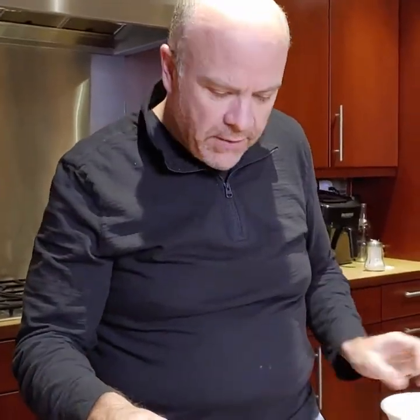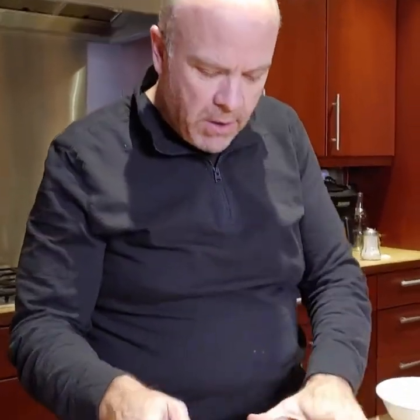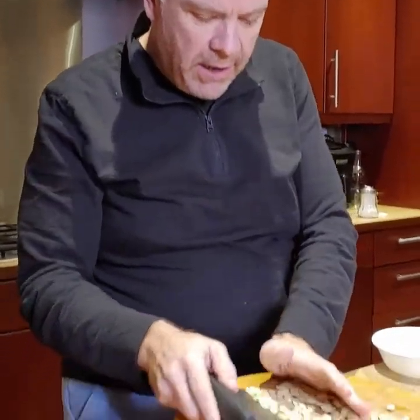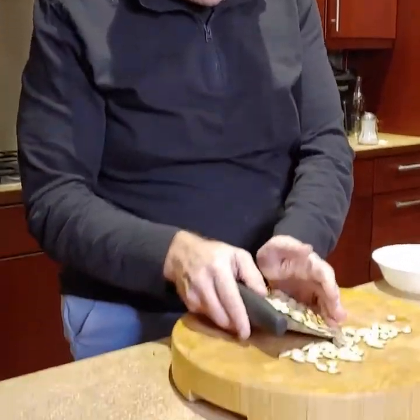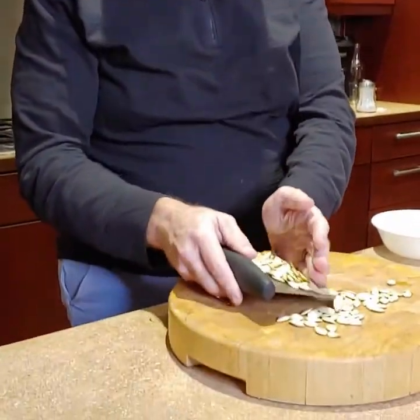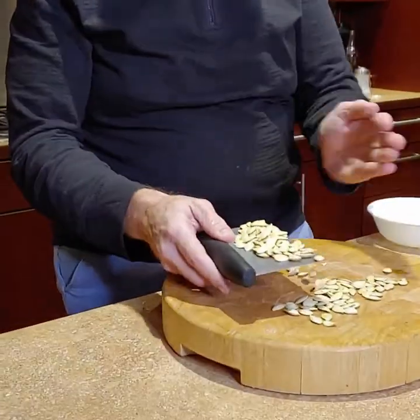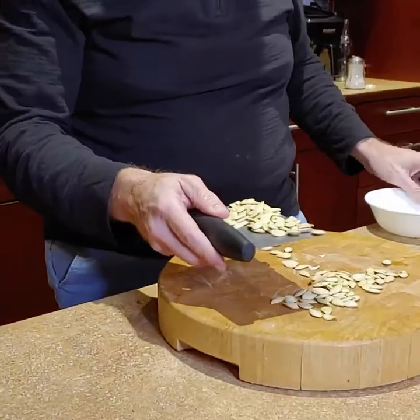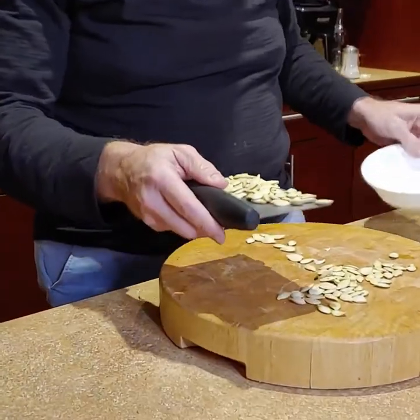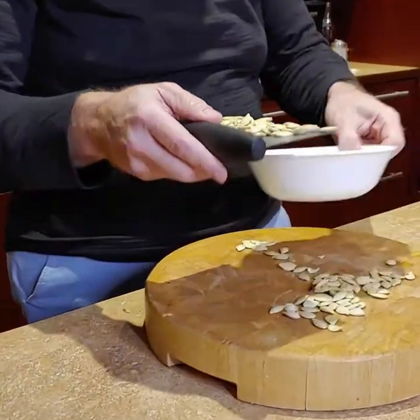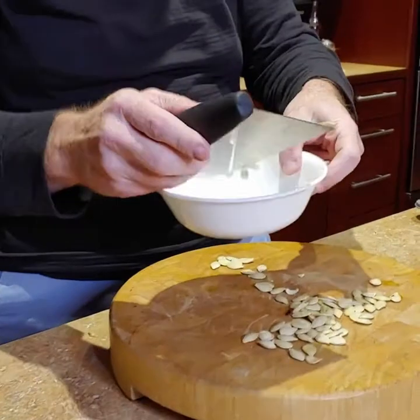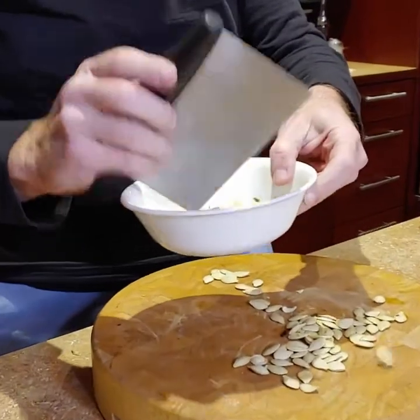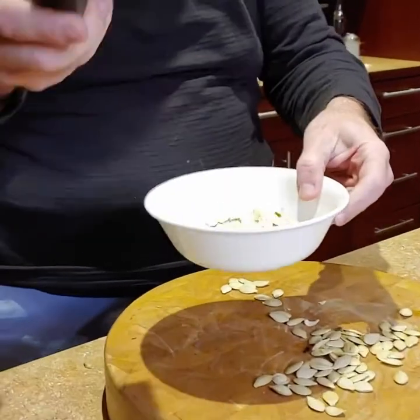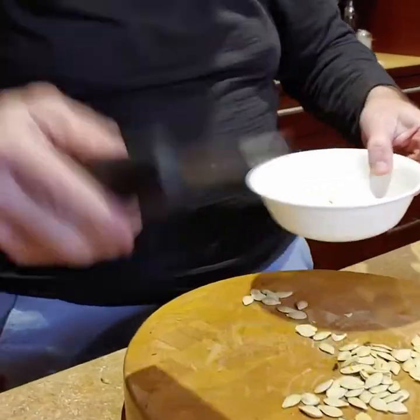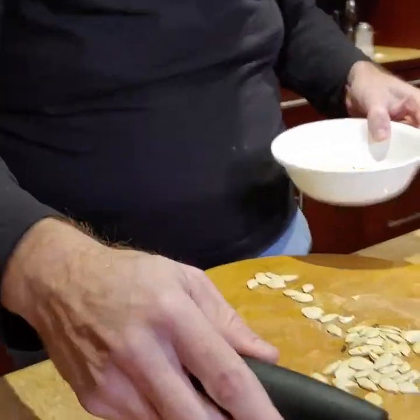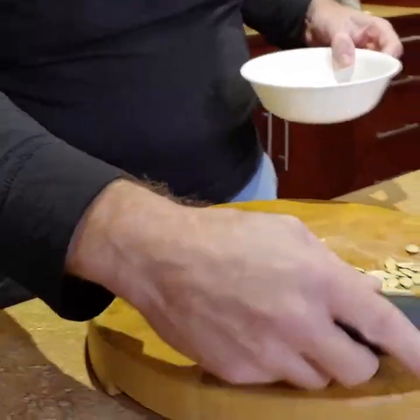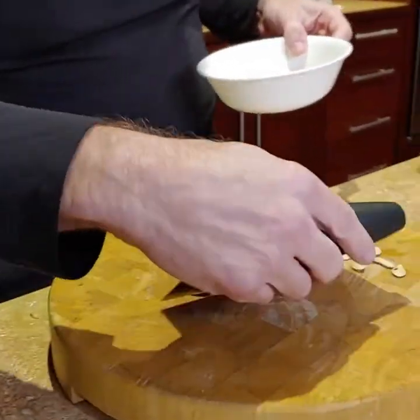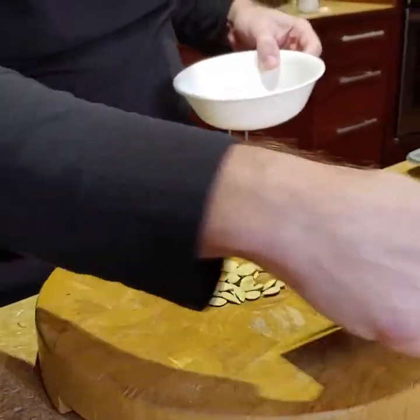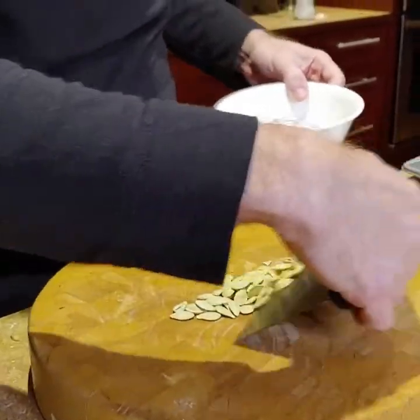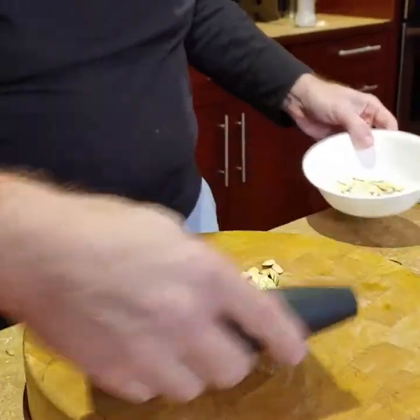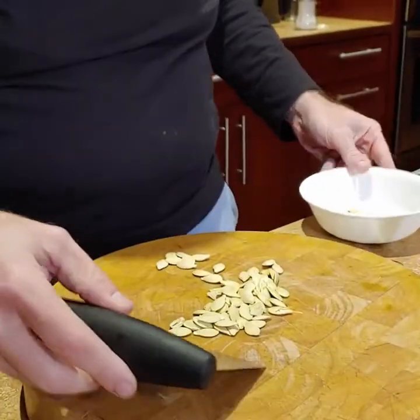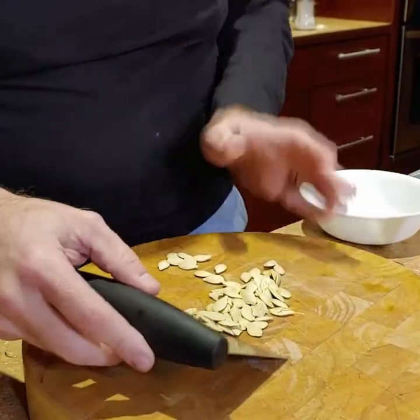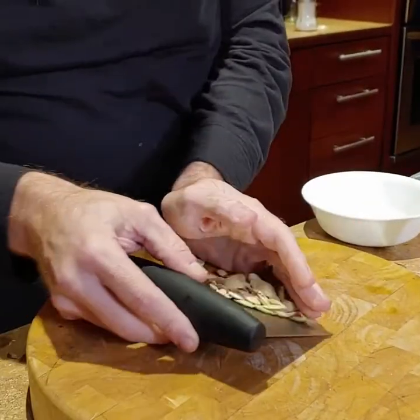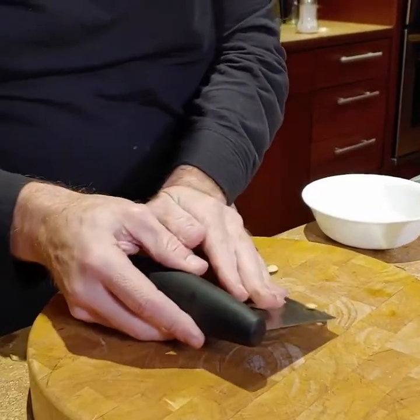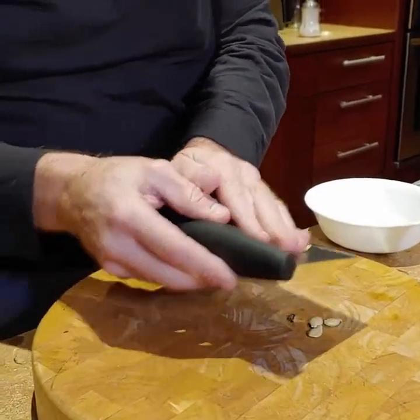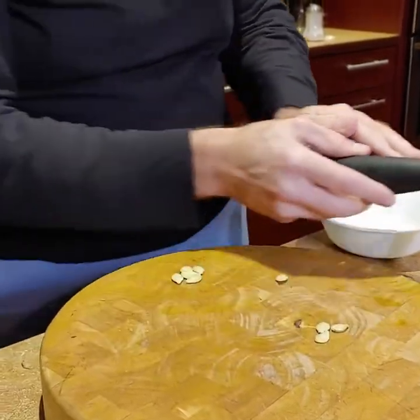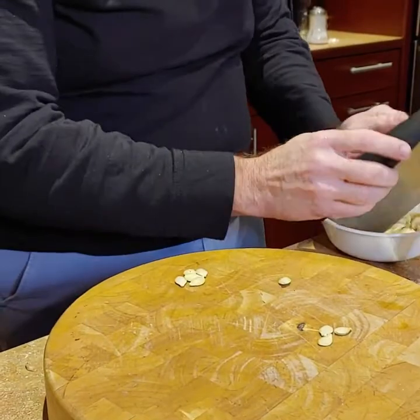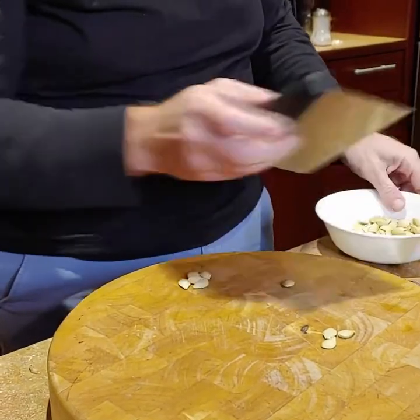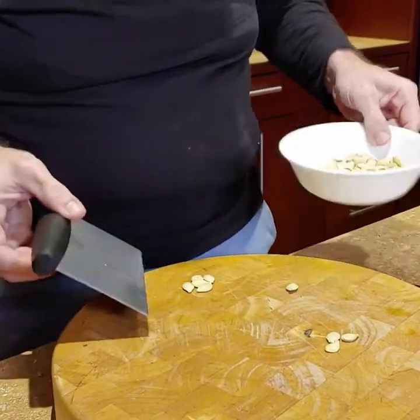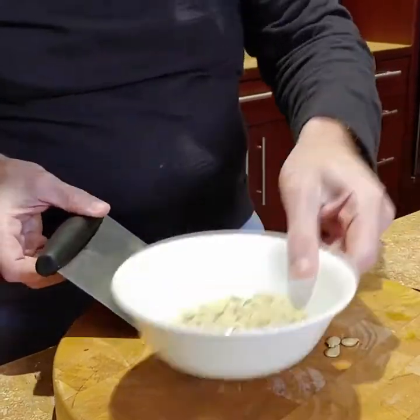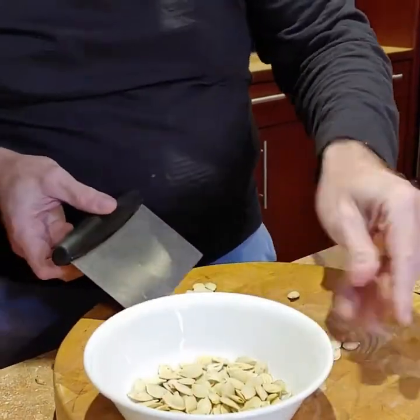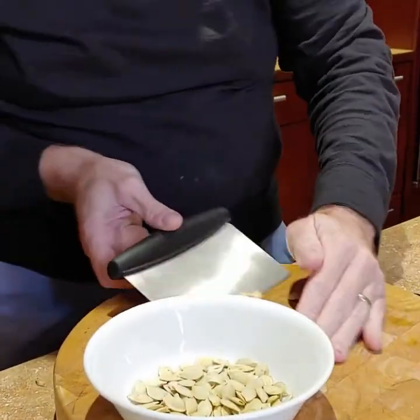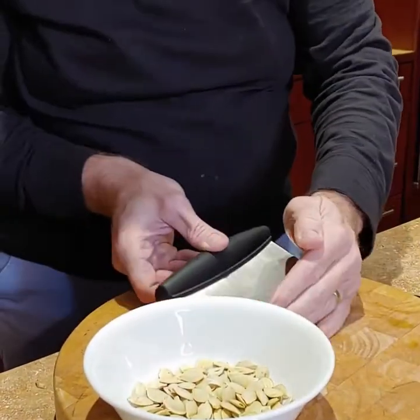I've got my — I just recently learned this is called a bench scraper, which is kind of cool. So we'll put these into a bowl.